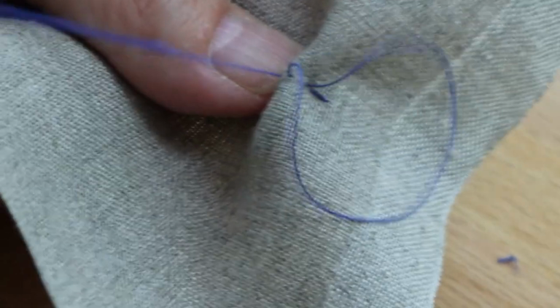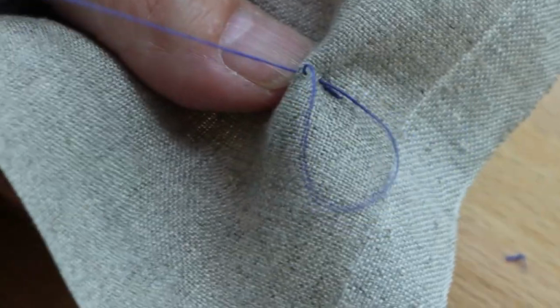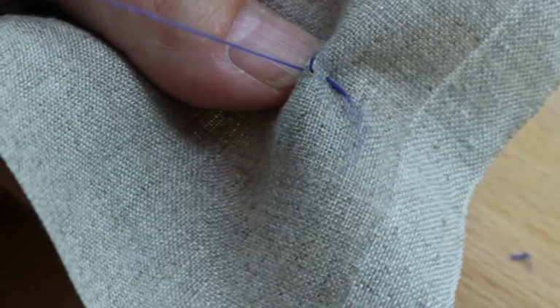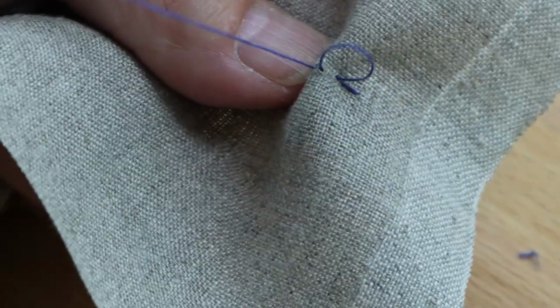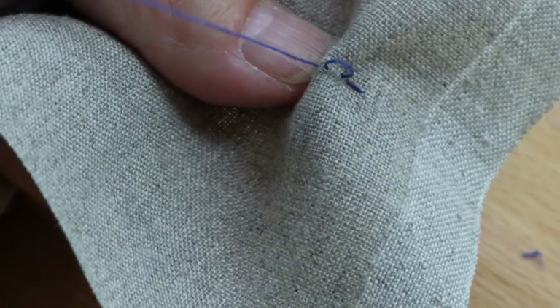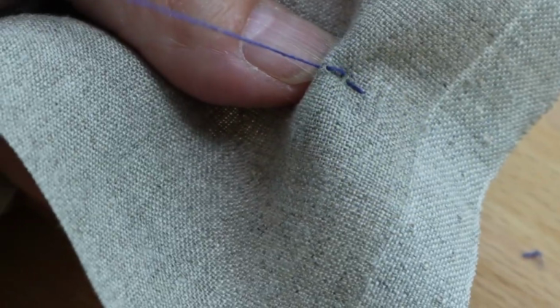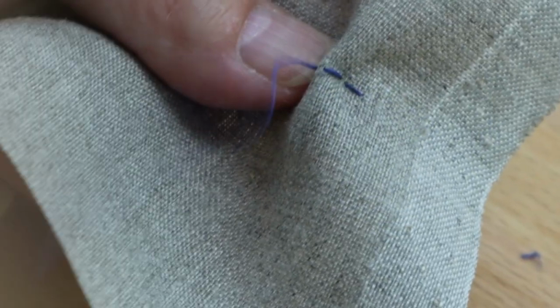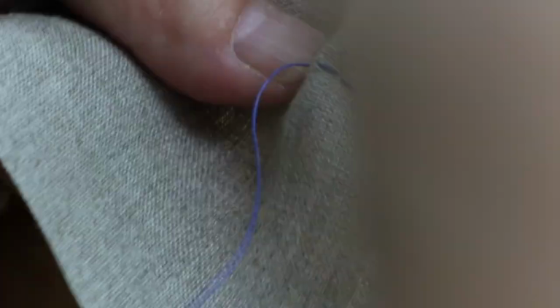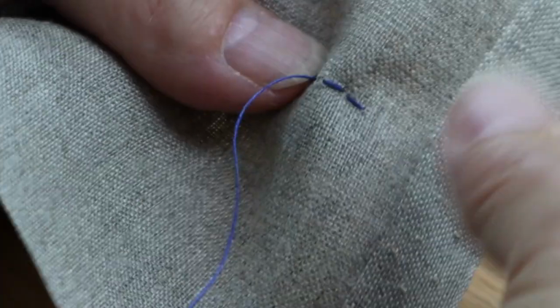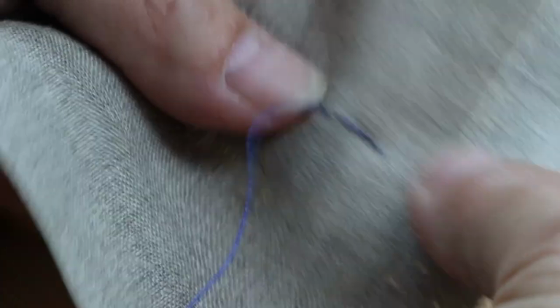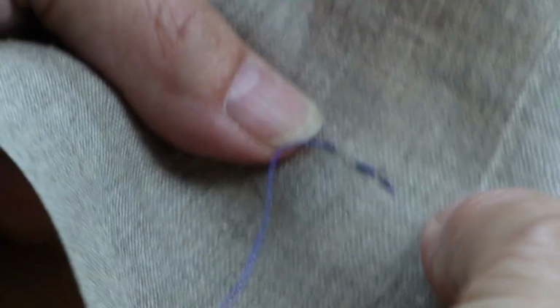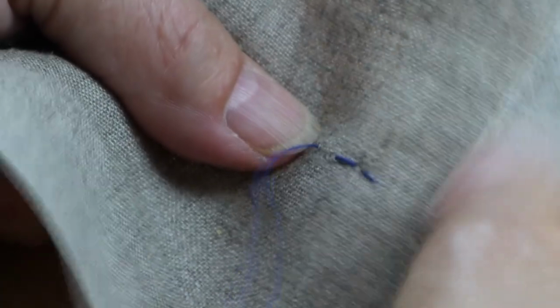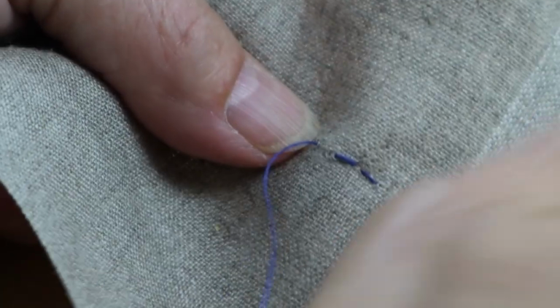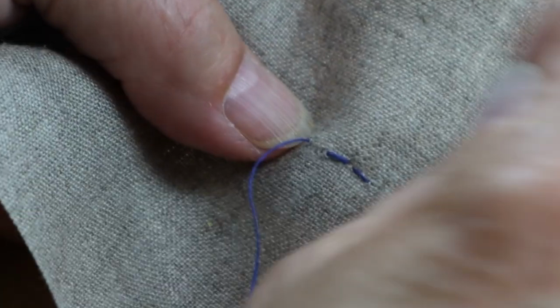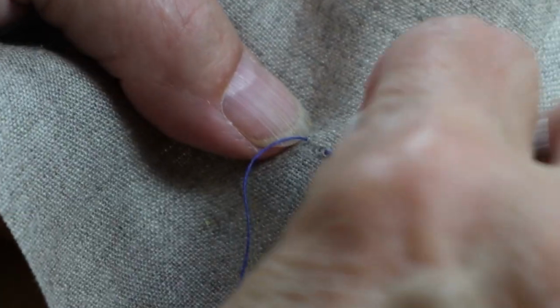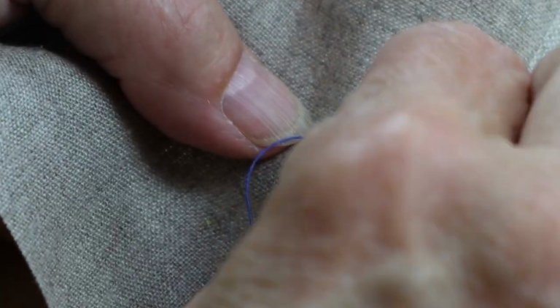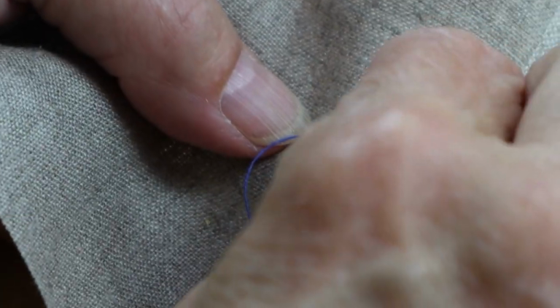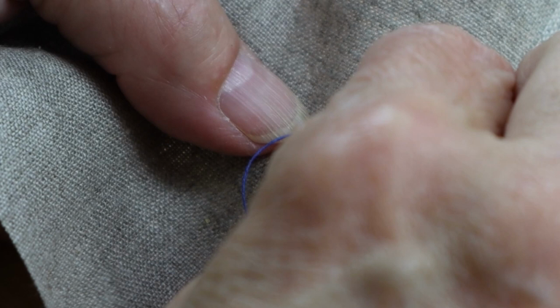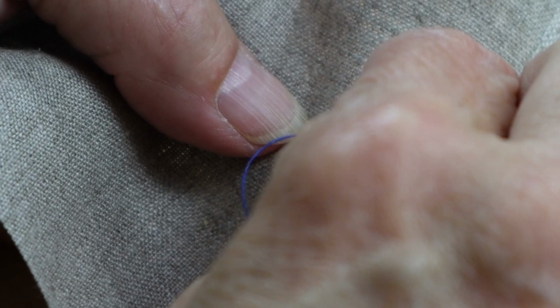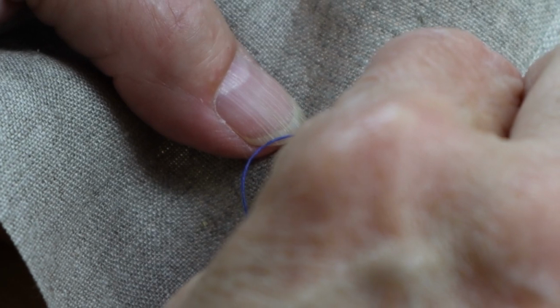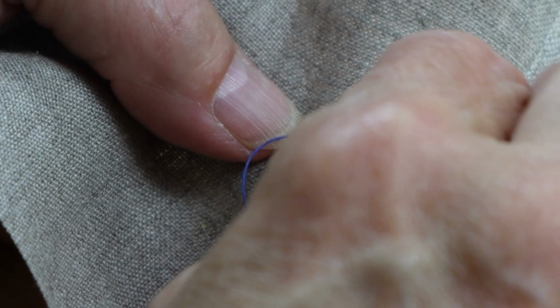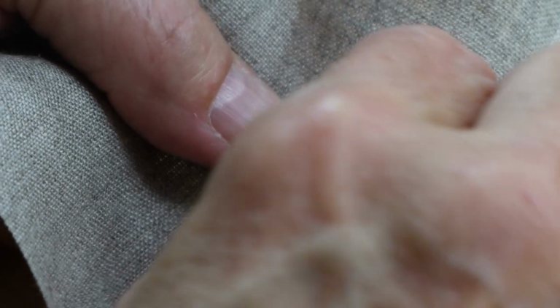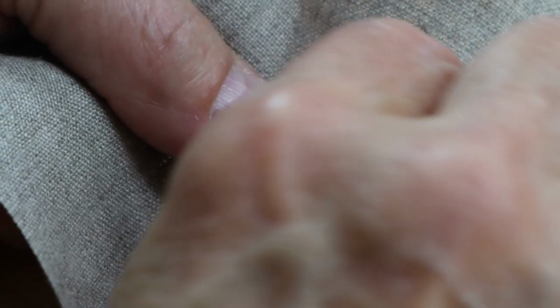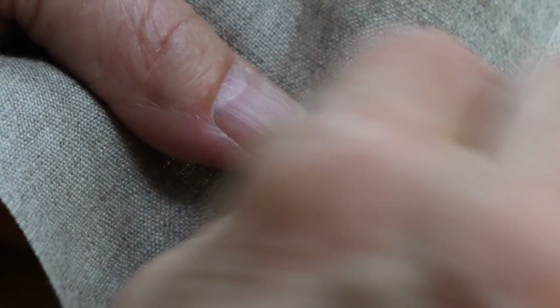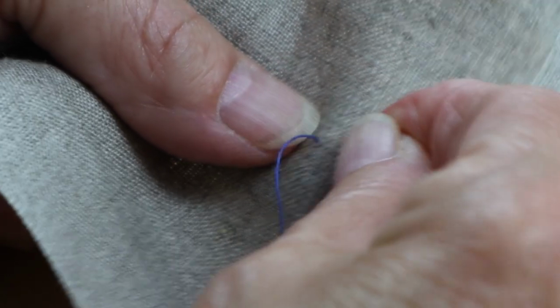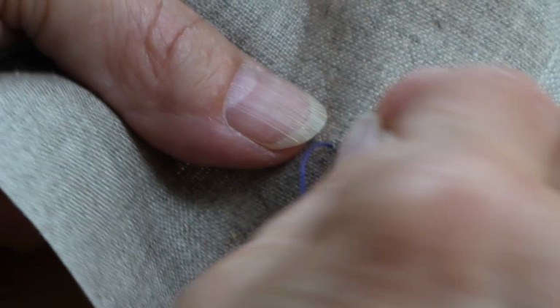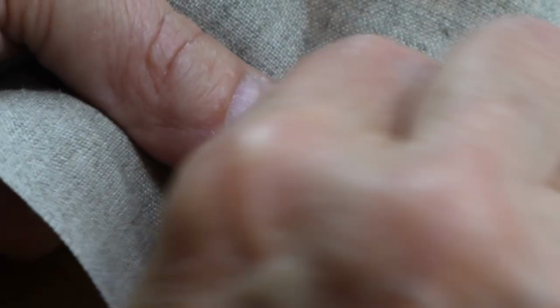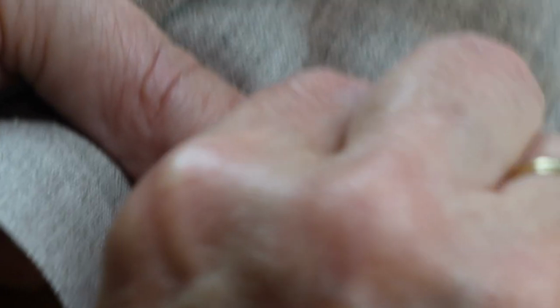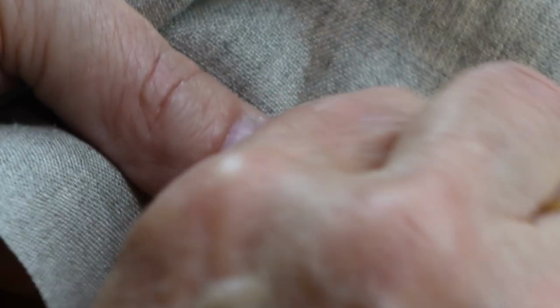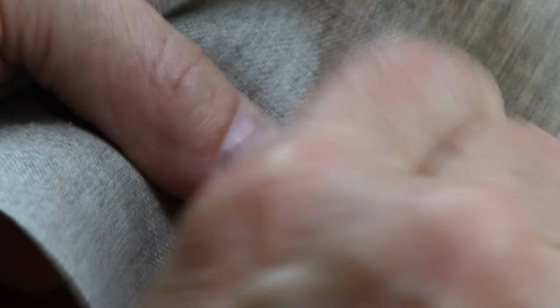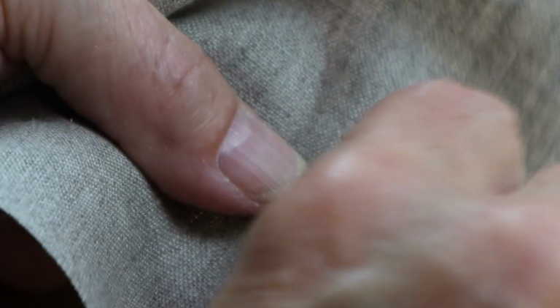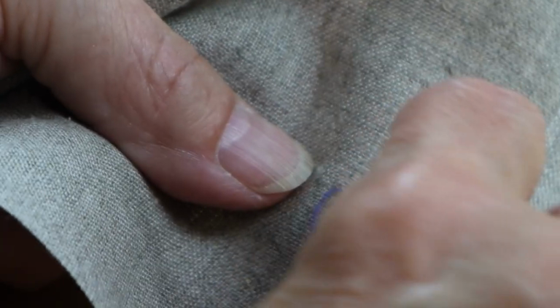Now insert your needle back where you made your last stitch. Continue in this fashion. Be sure to keep your stitches and tensions even.